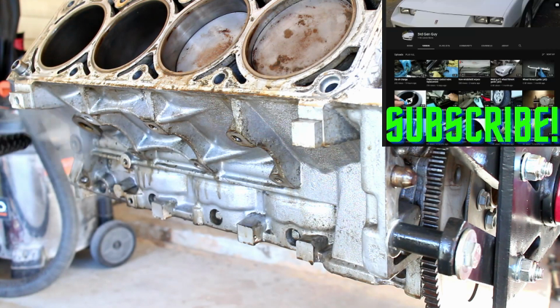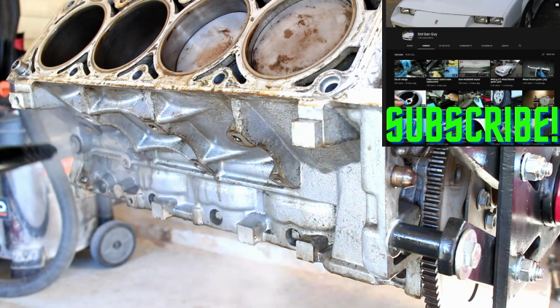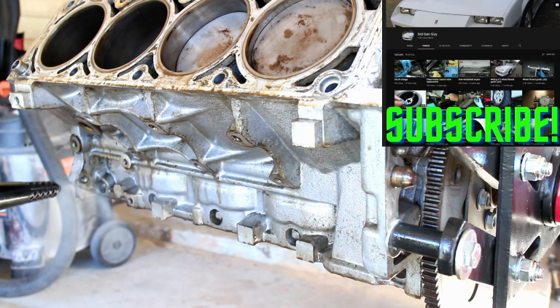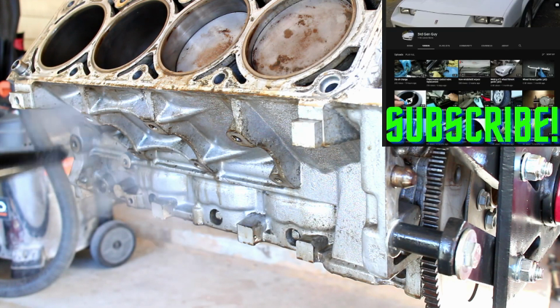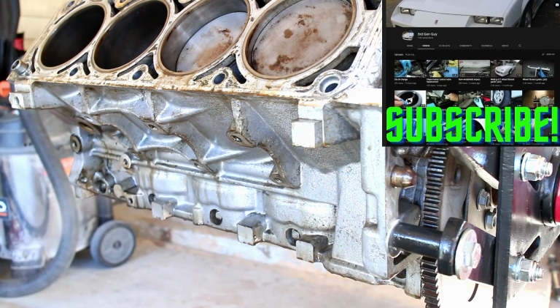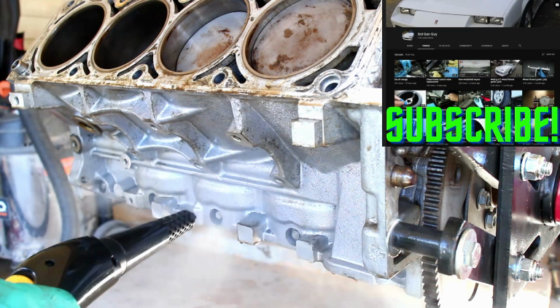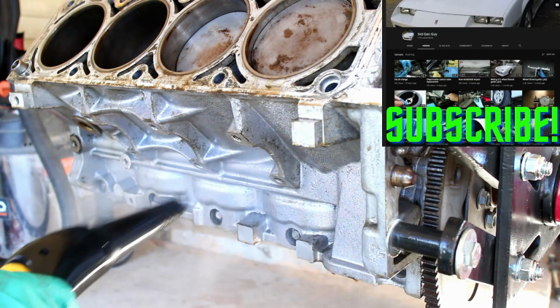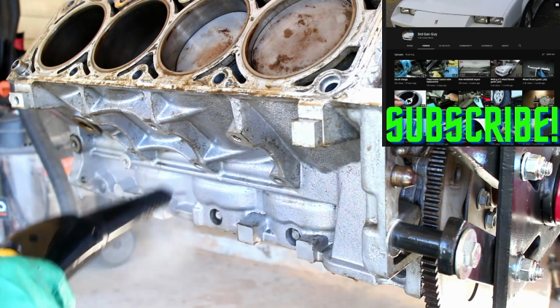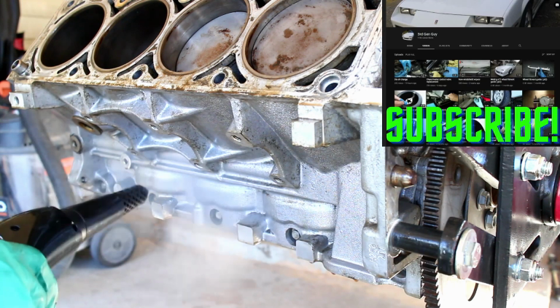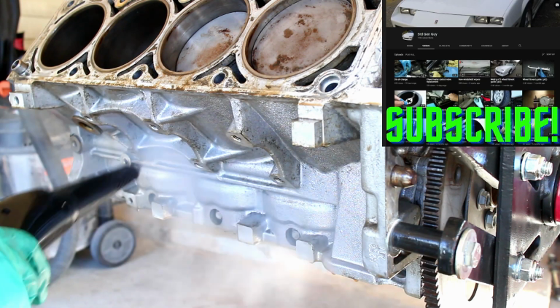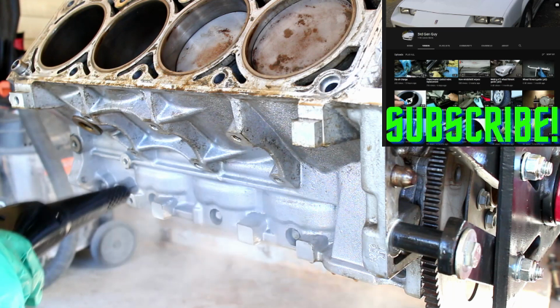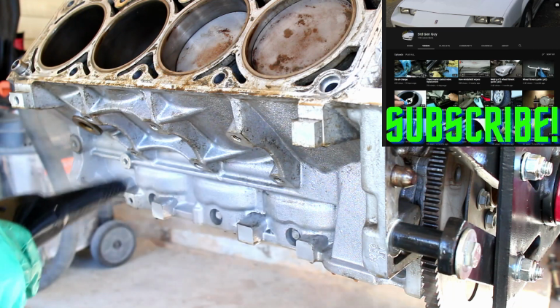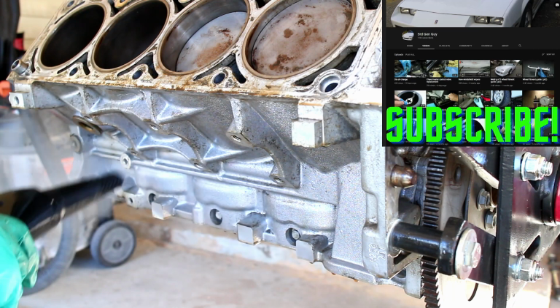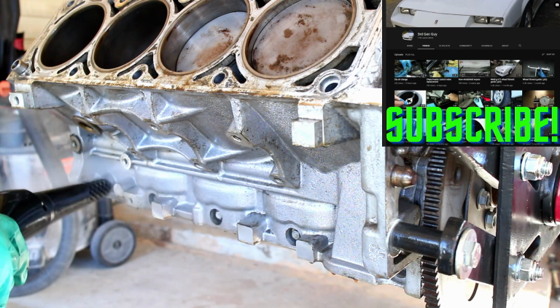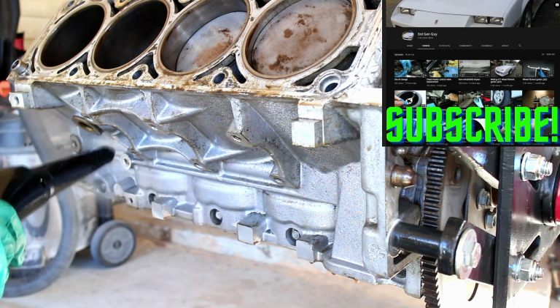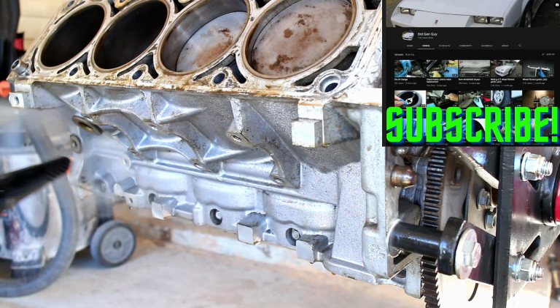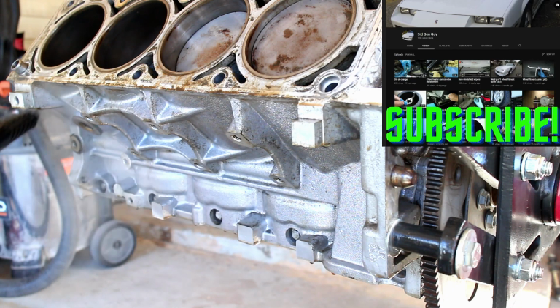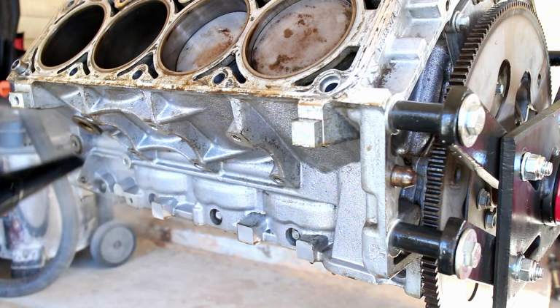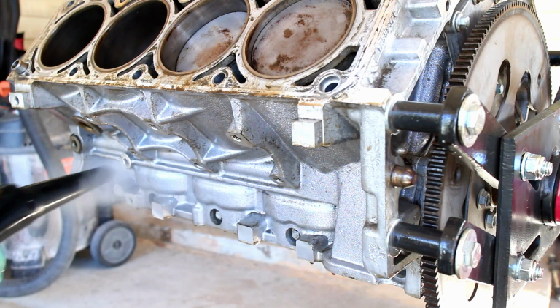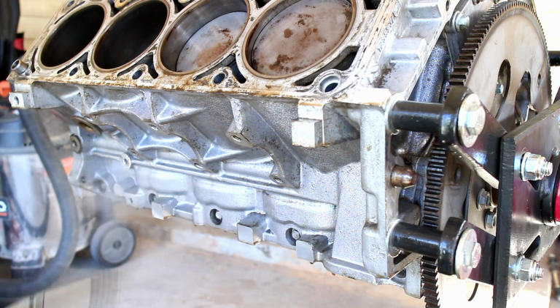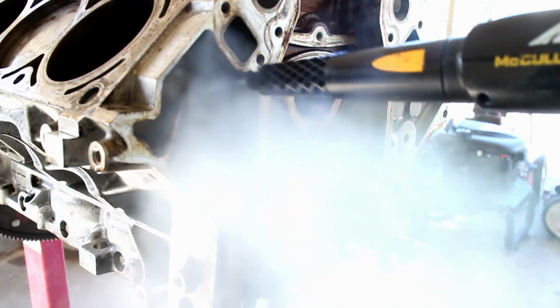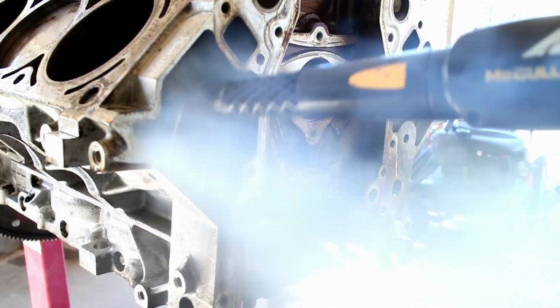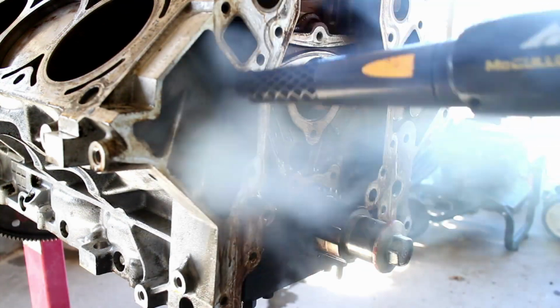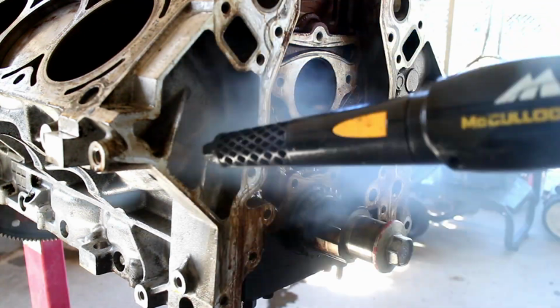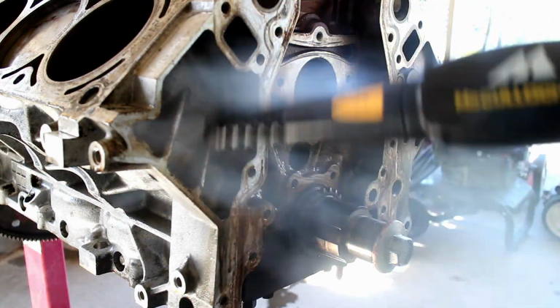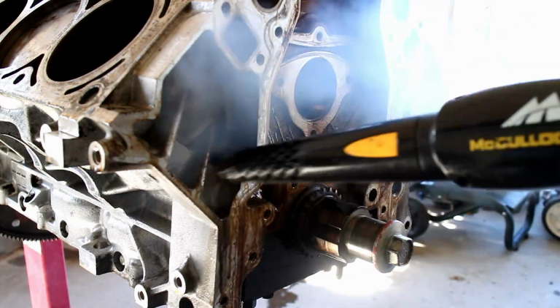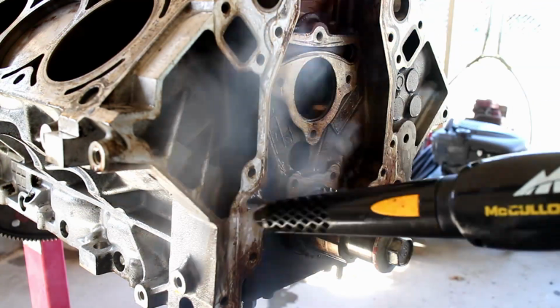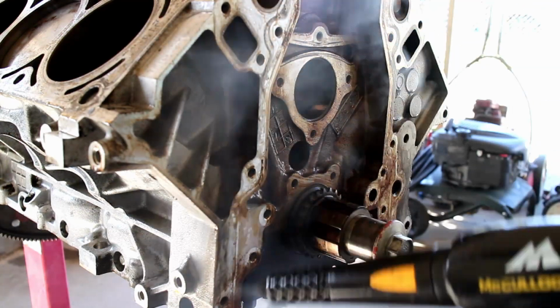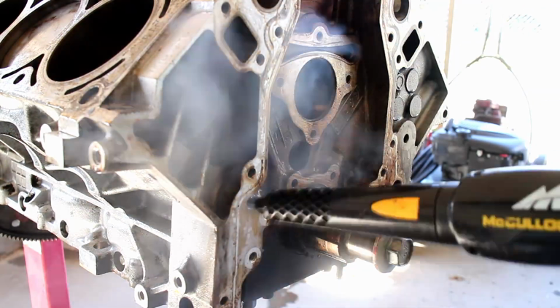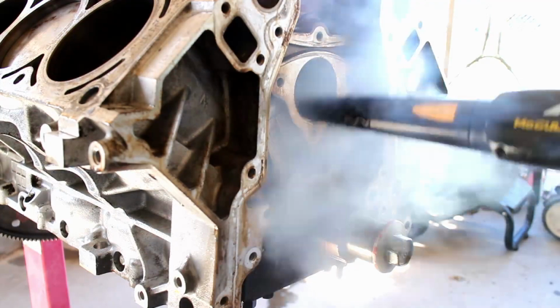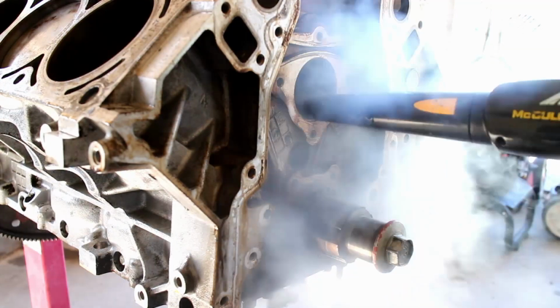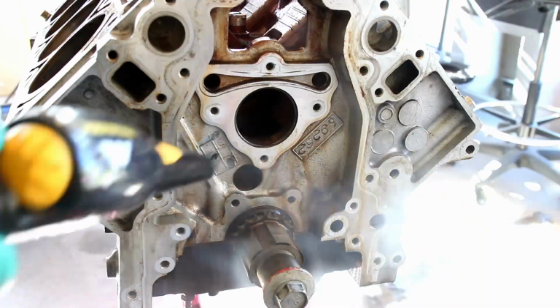With that out of the way, make sure to subscribe to my channel for more LS content. I repeated the same cleaning process on the front of the engine.